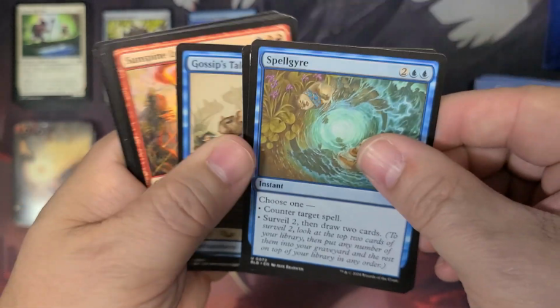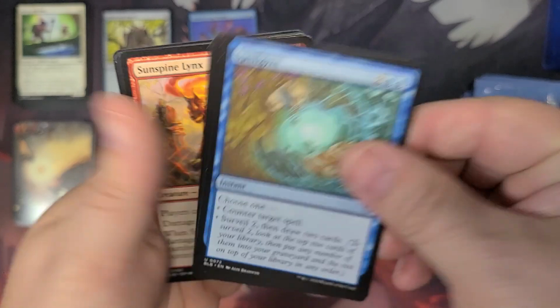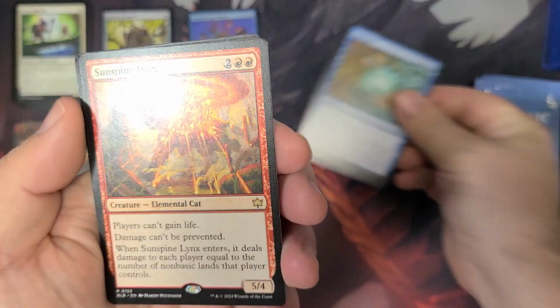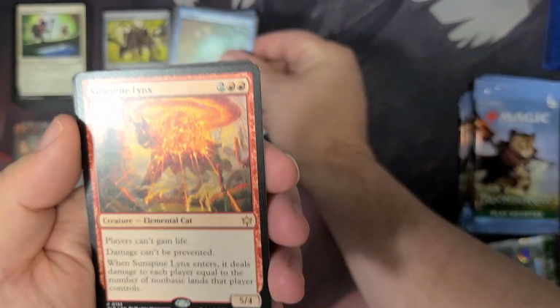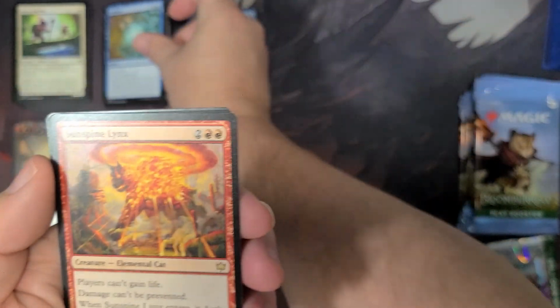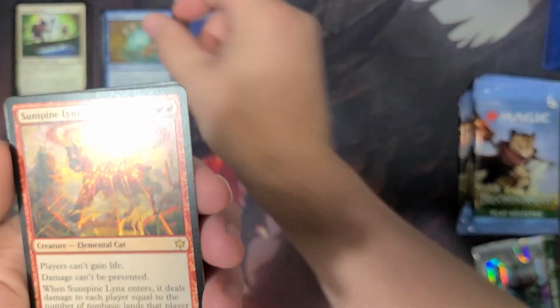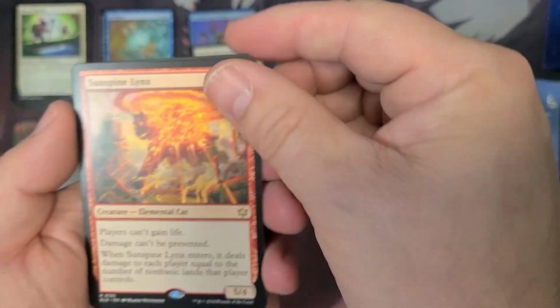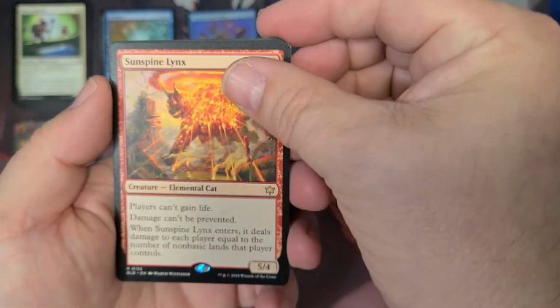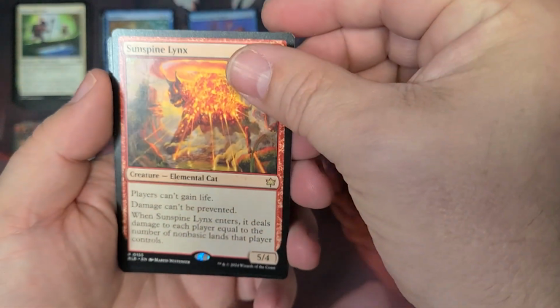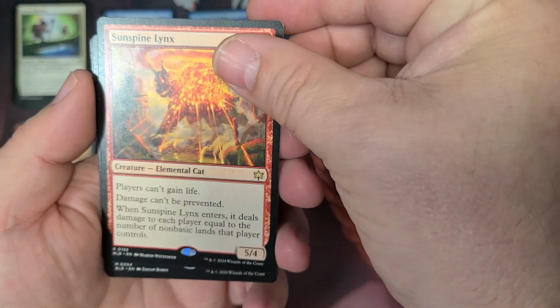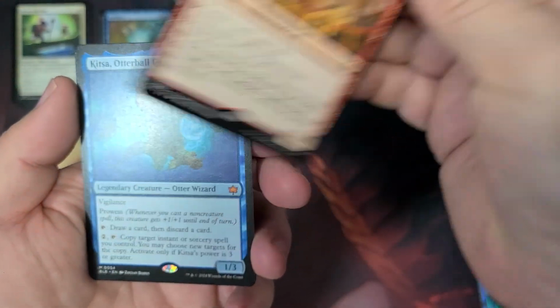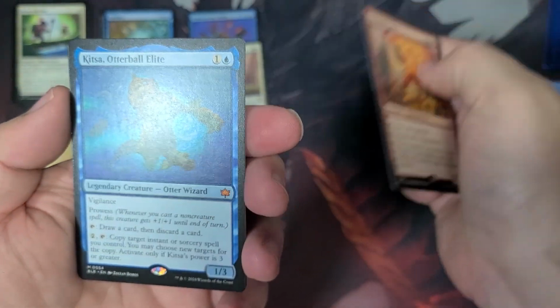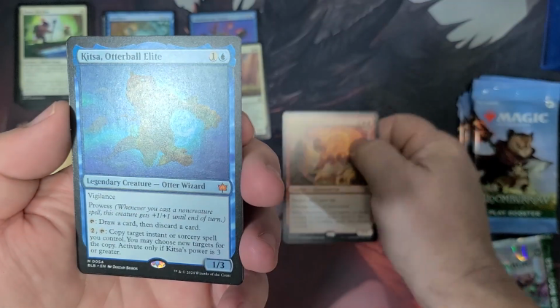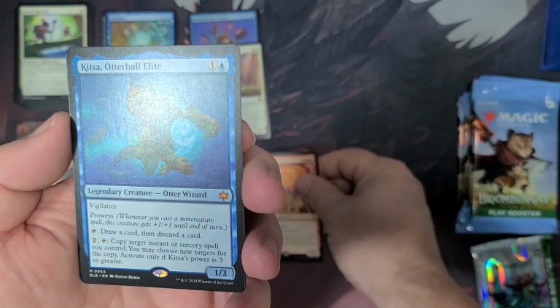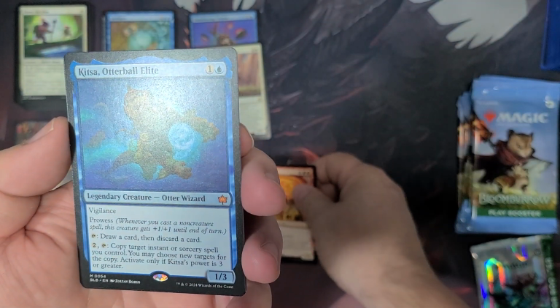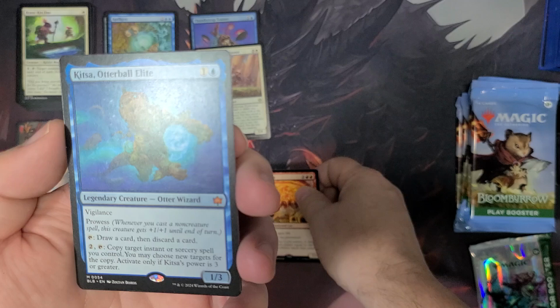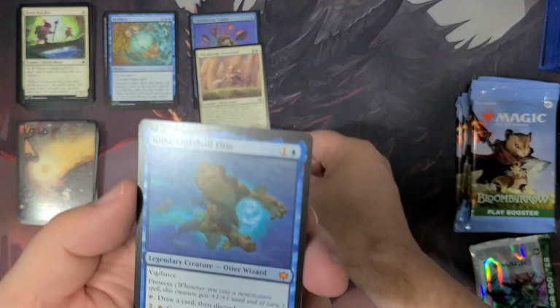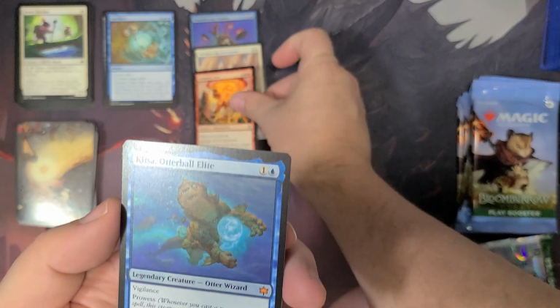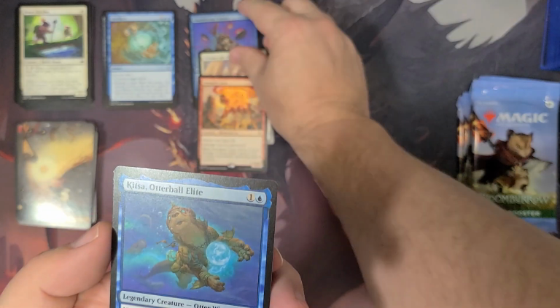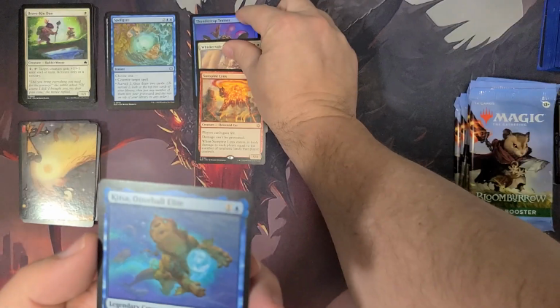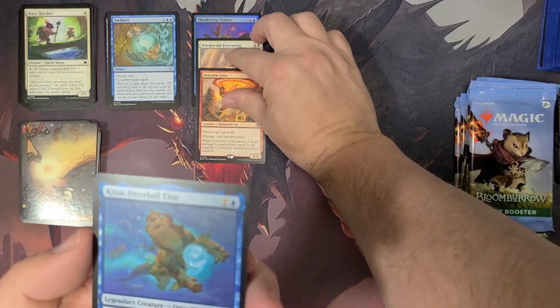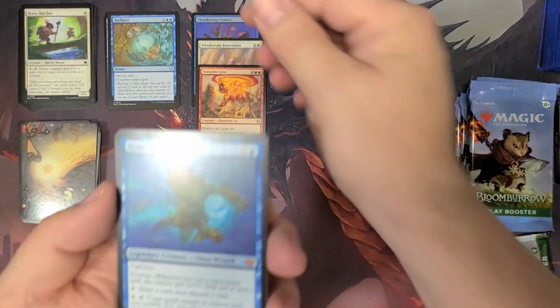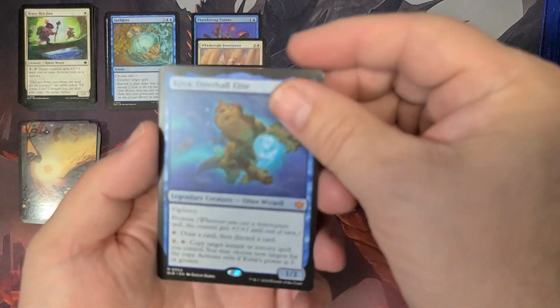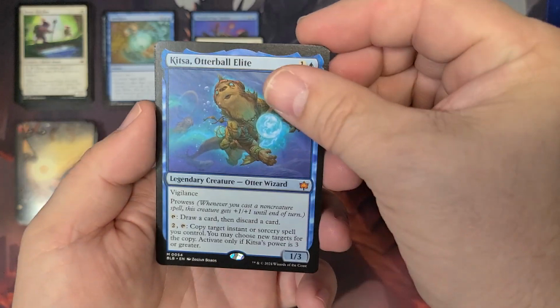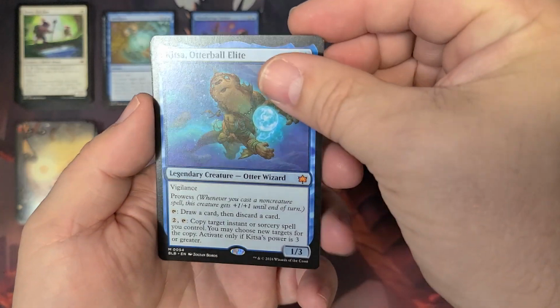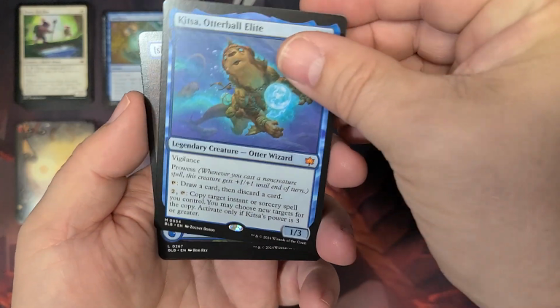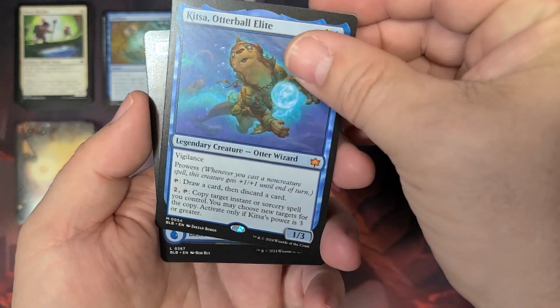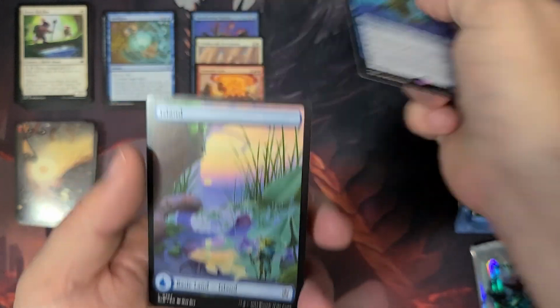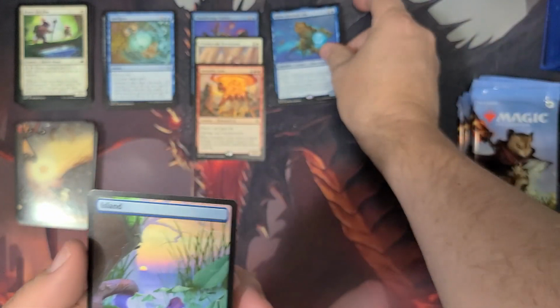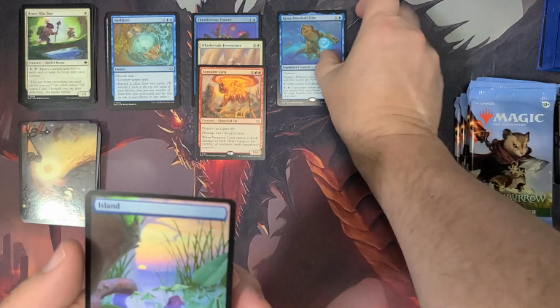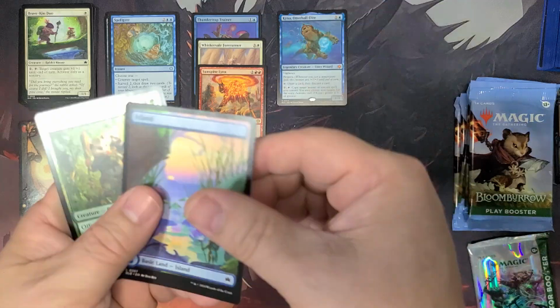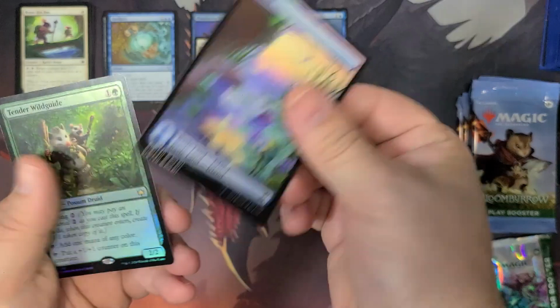And then we have the Sun Spire Lynx — that's a Mythic, my first one. I've got the Otter Ball Elite. I don't know if that's particularly a spicy Mythic, but a Mythic's a Mythic. So a couple that time.